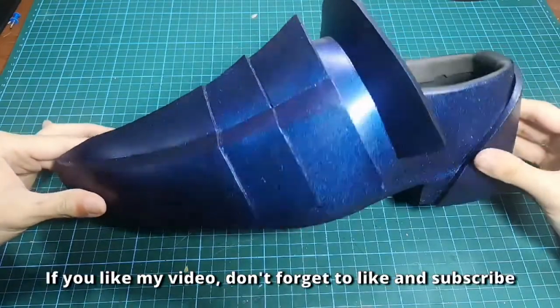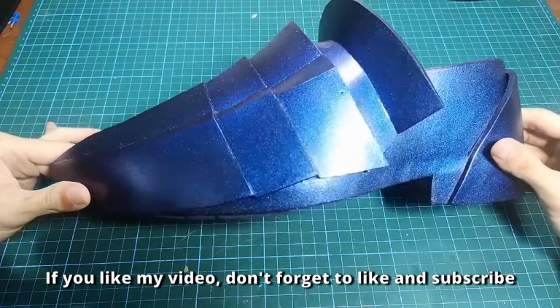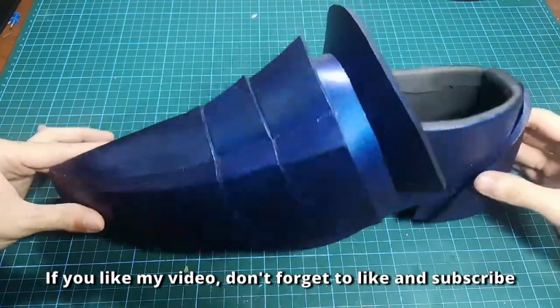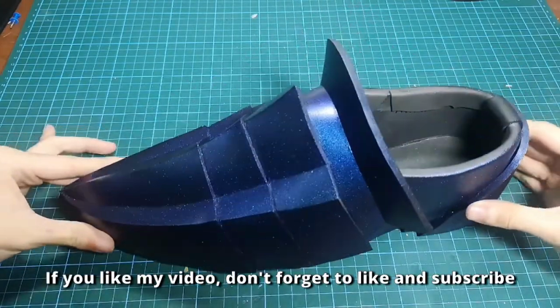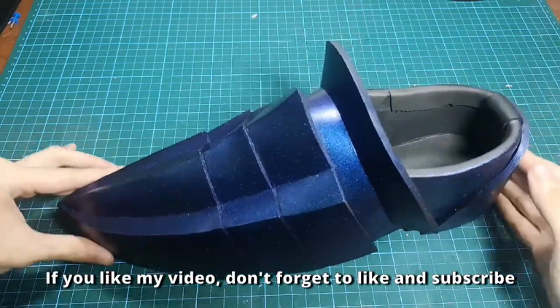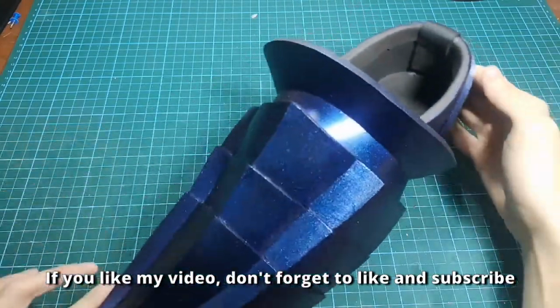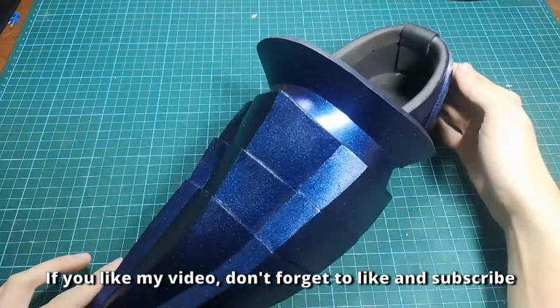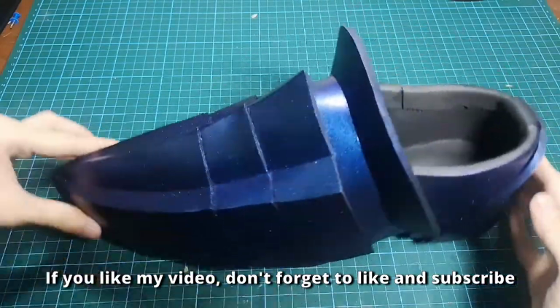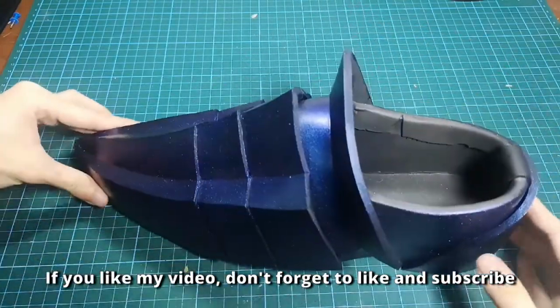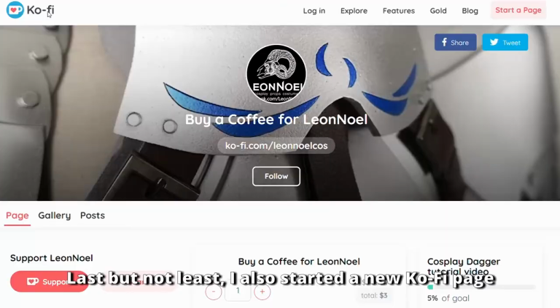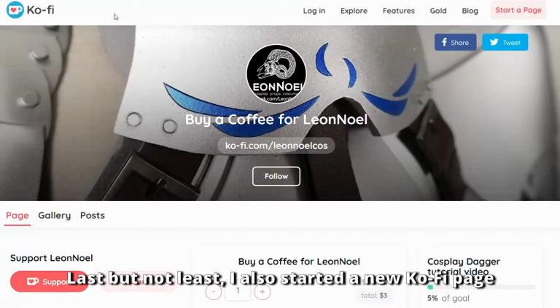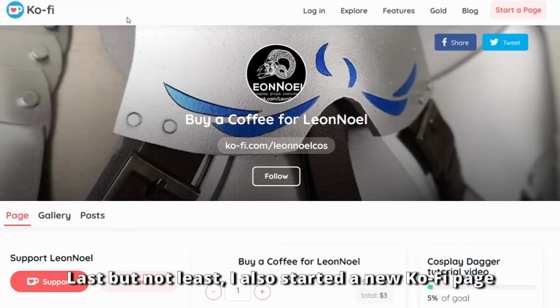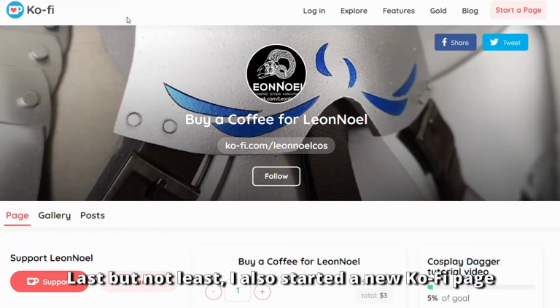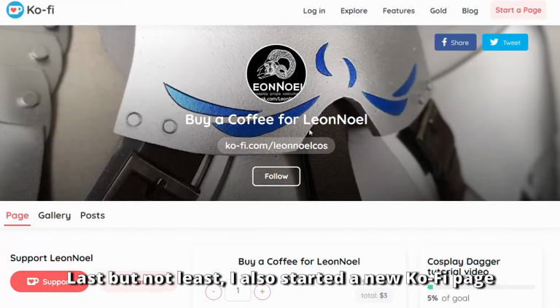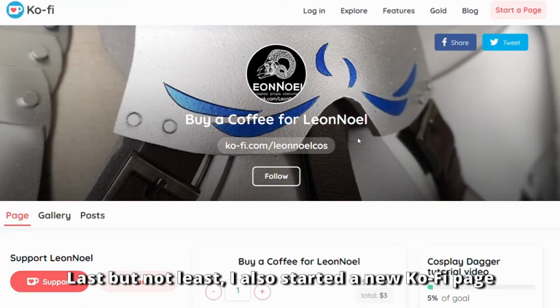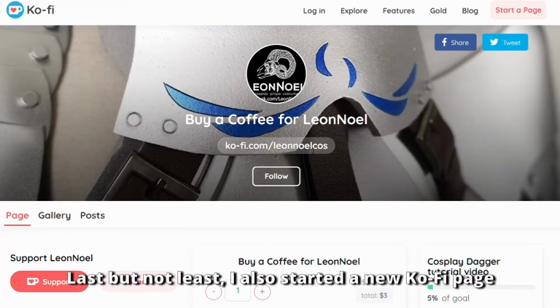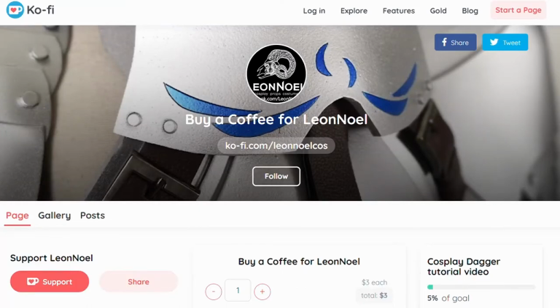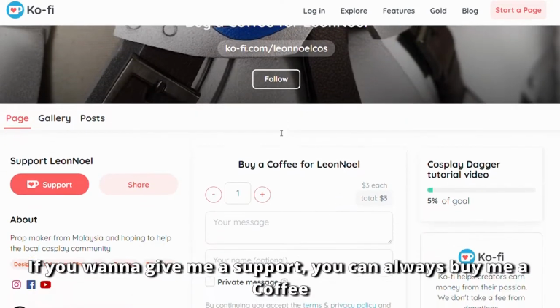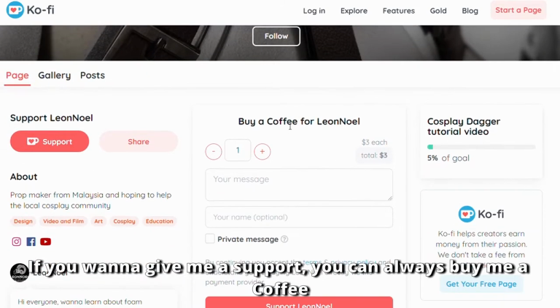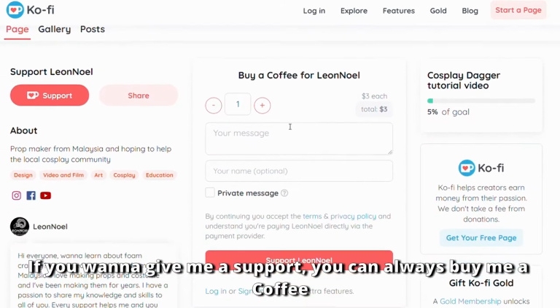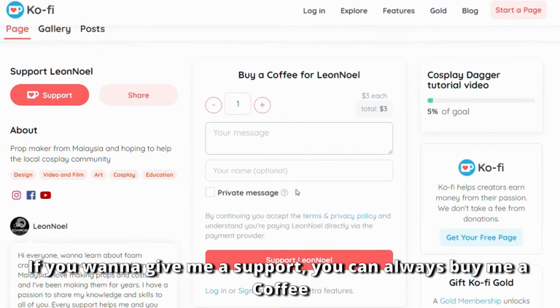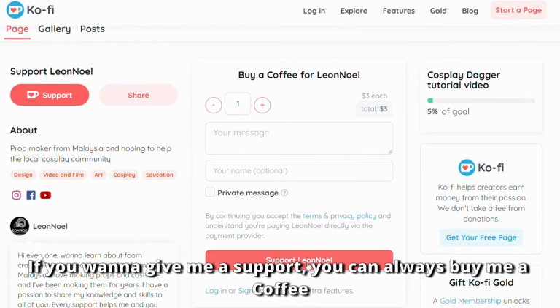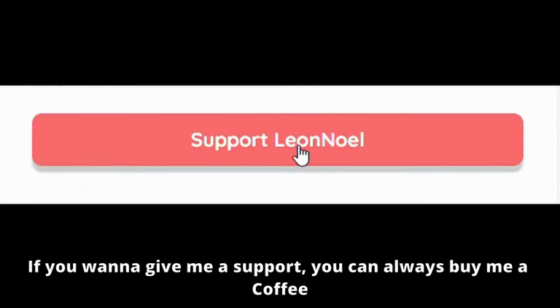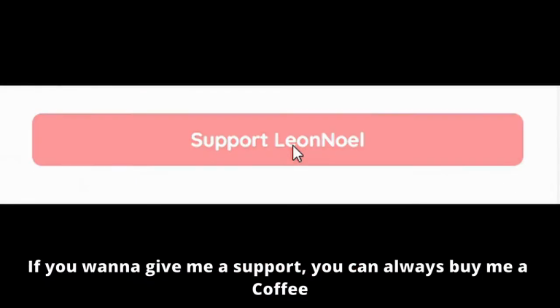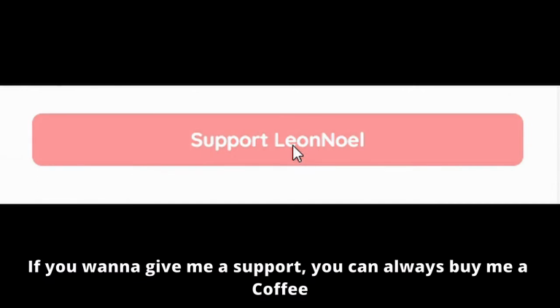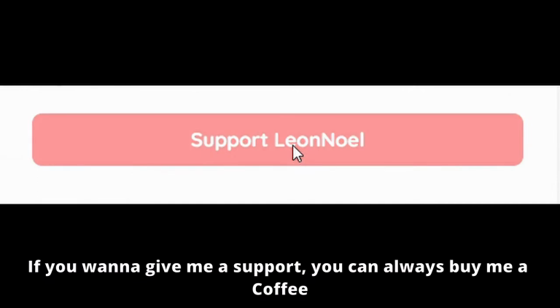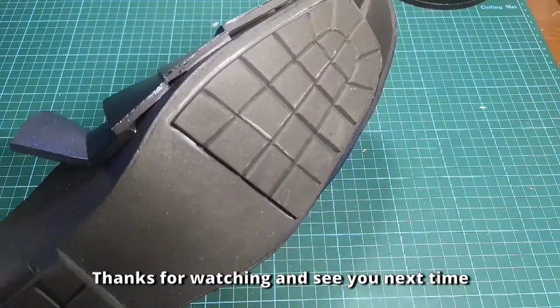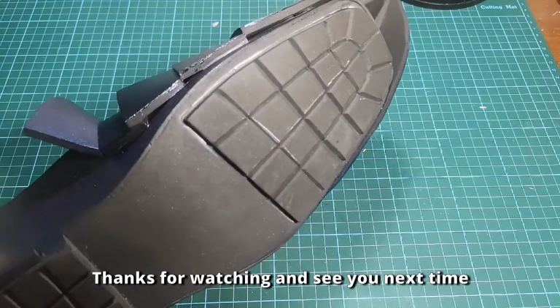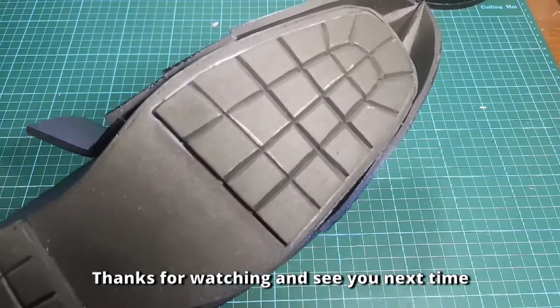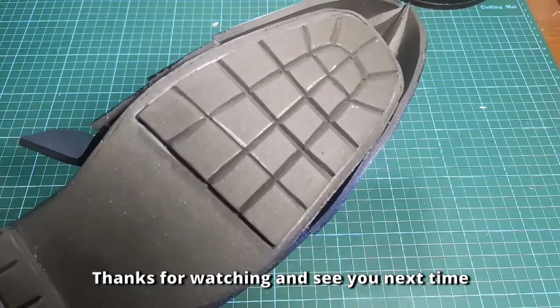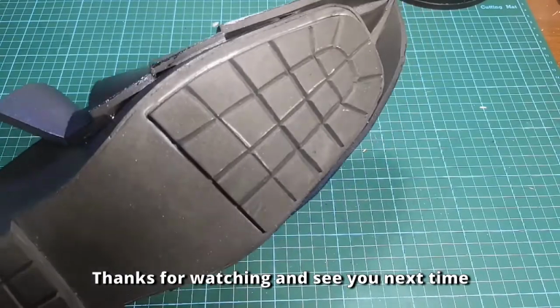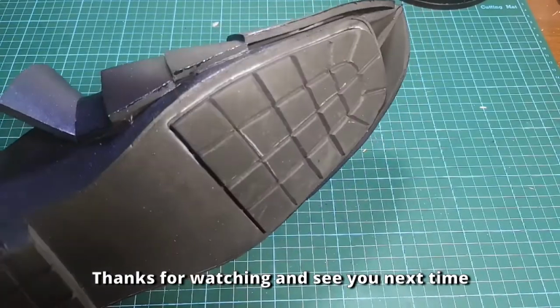If you like my video, don't forget to like and subscribe. Last but not least, I also started a new Ko-fi page. If you want to give me support, you can always buy me a coffee. Thanks for watching and see you next time.